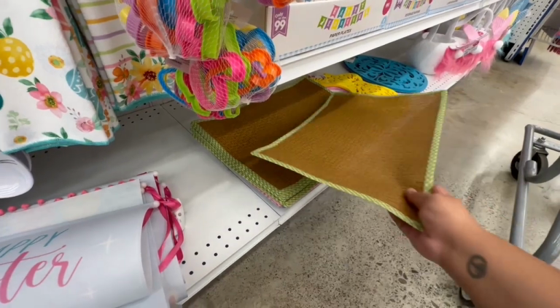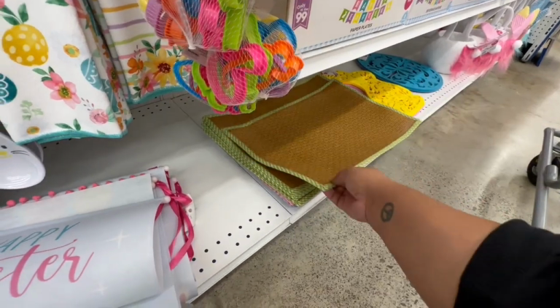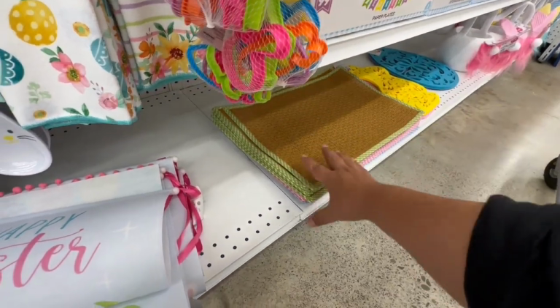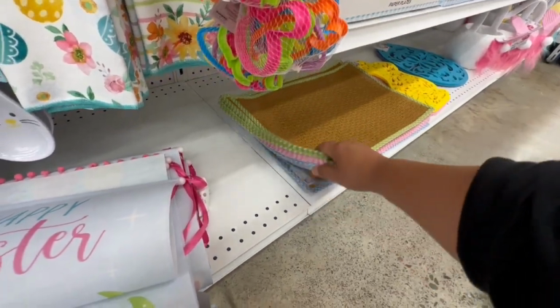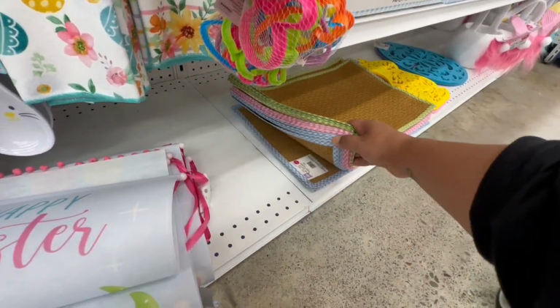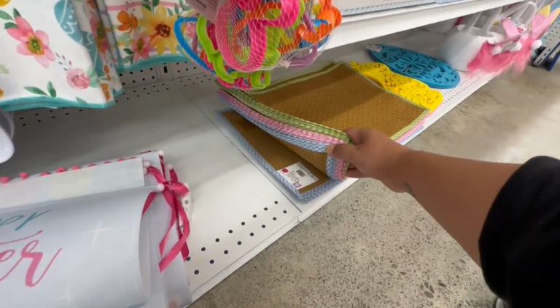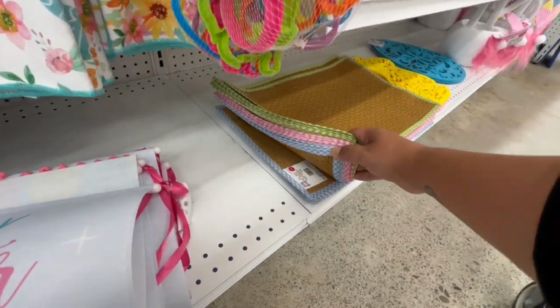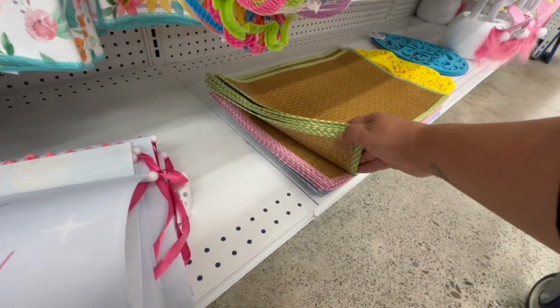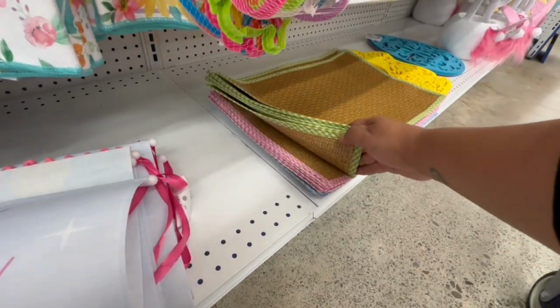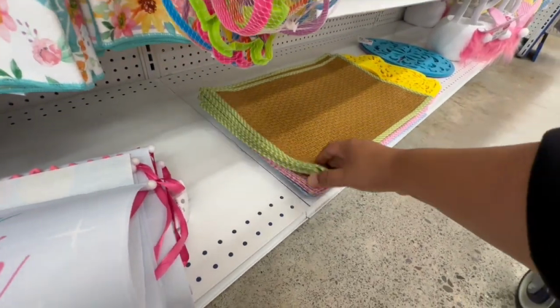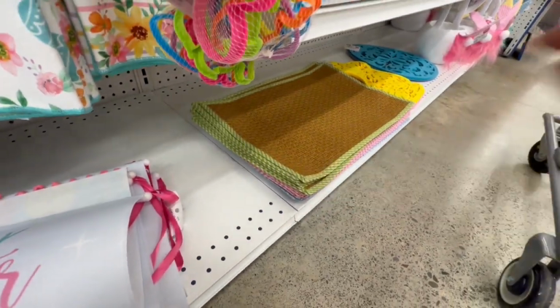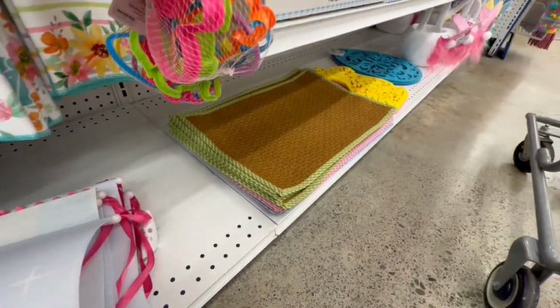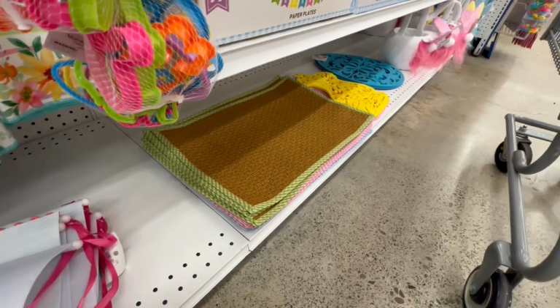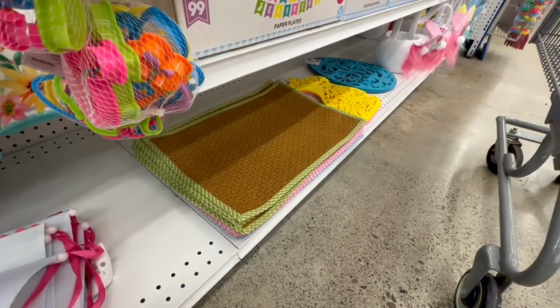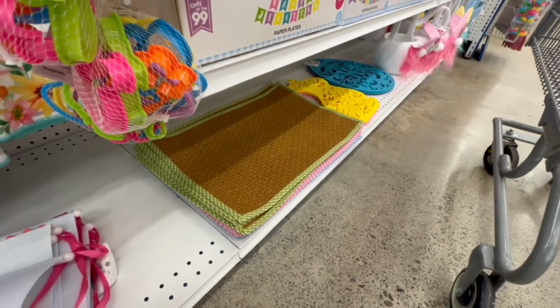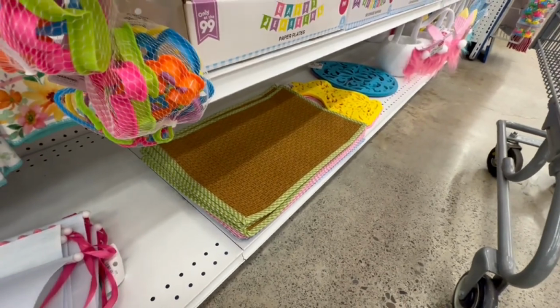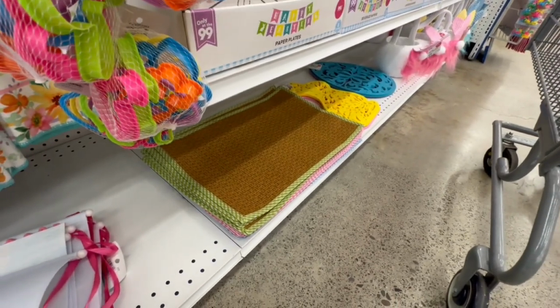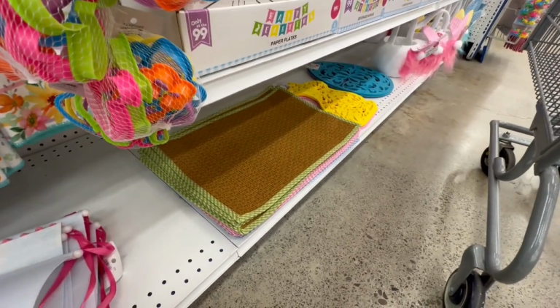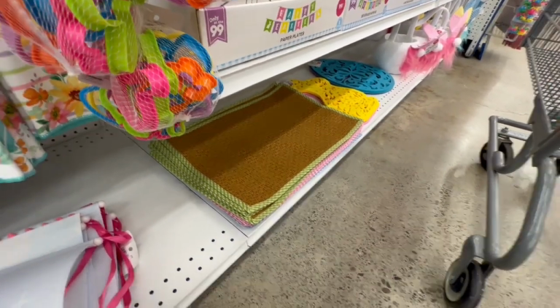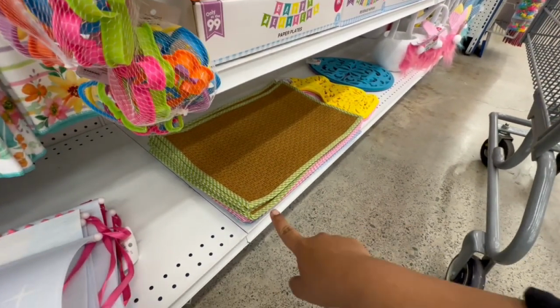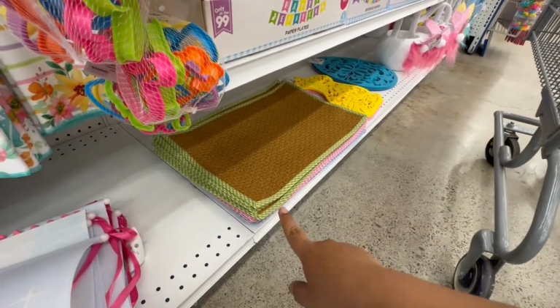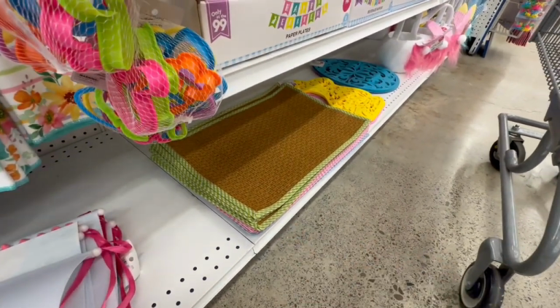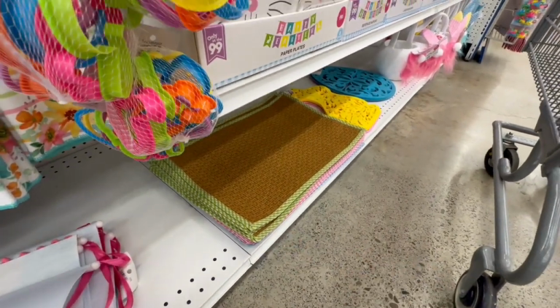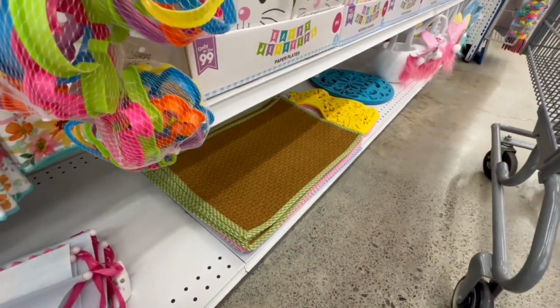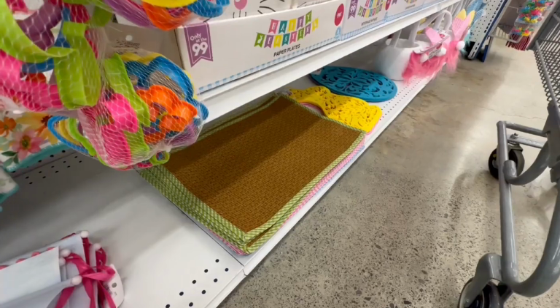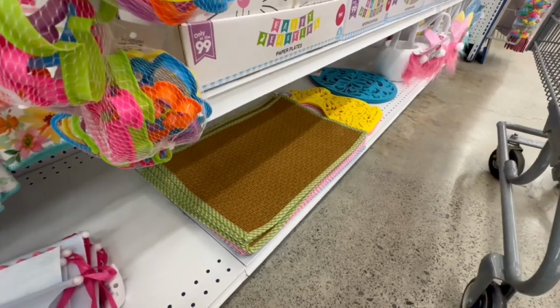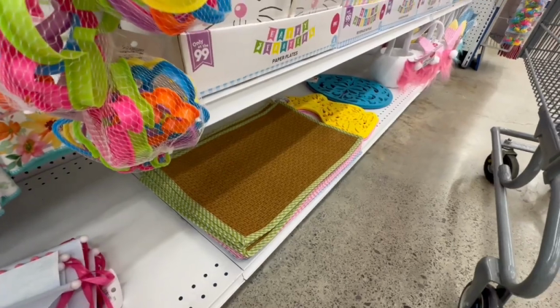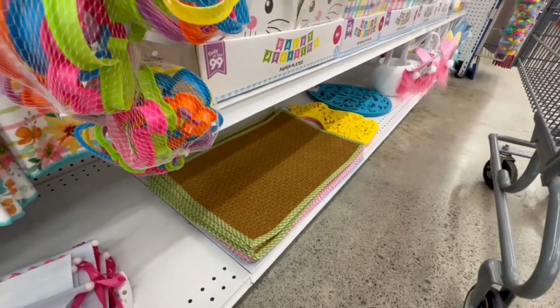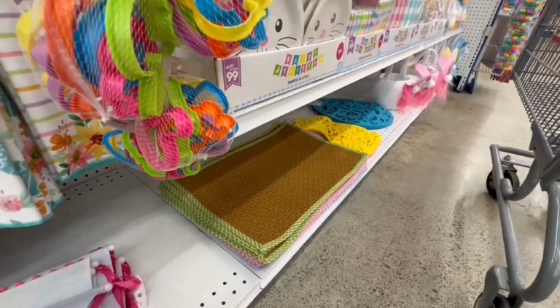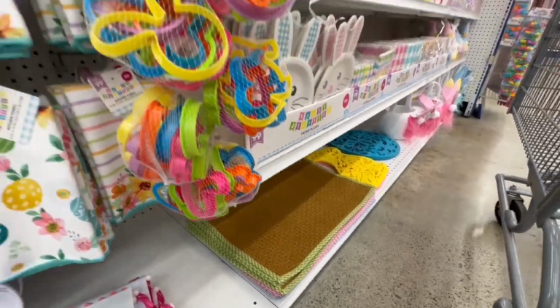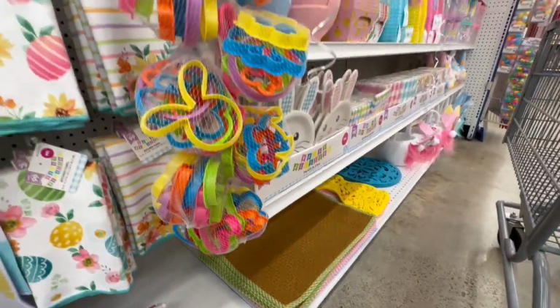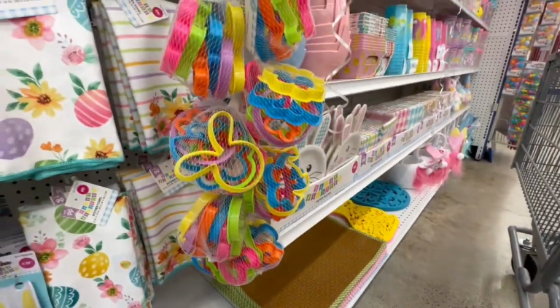I love these placemats — they are $1.29 as well. They have them in blue, pink, and green. I feel like if you get the green ones you could get away with using them in the summertime too — really get your money's worth.